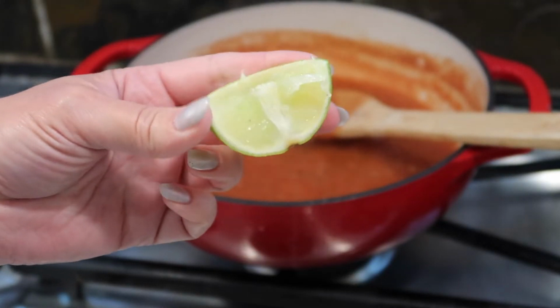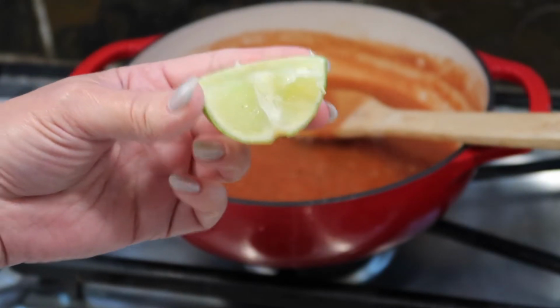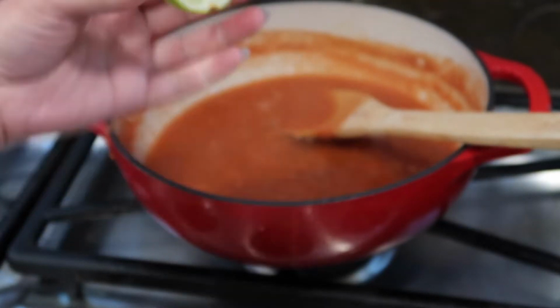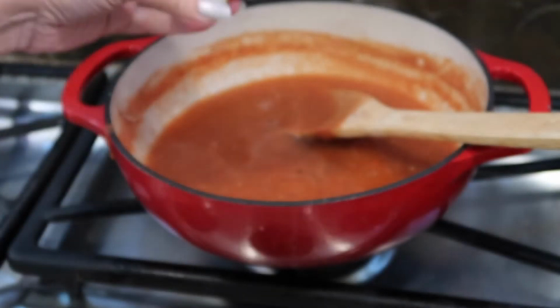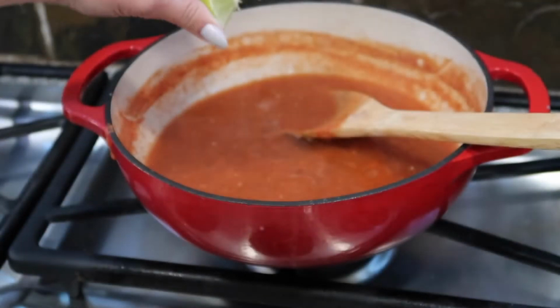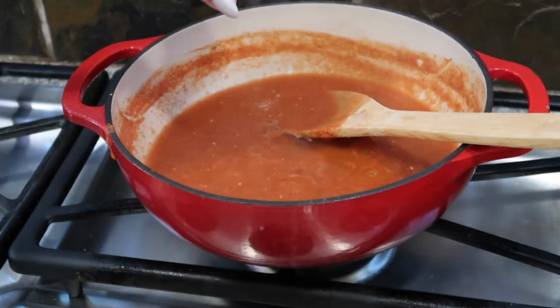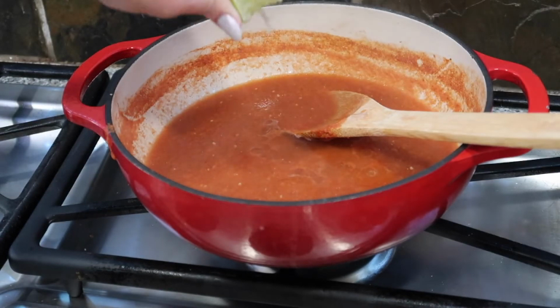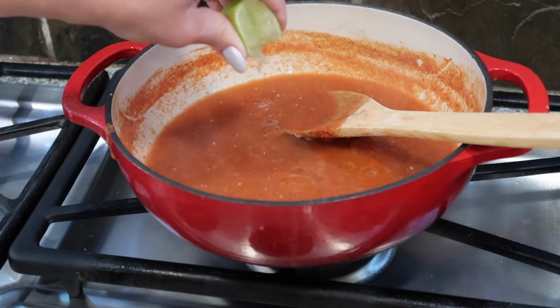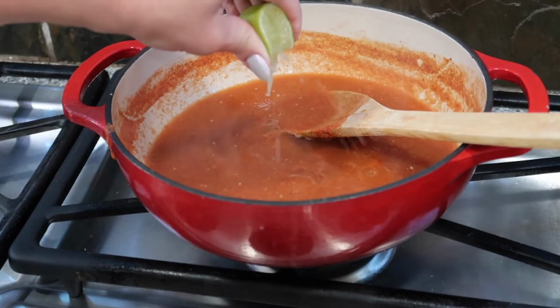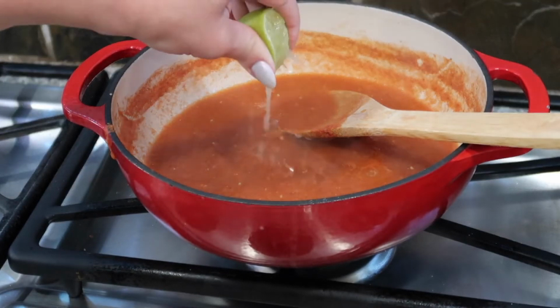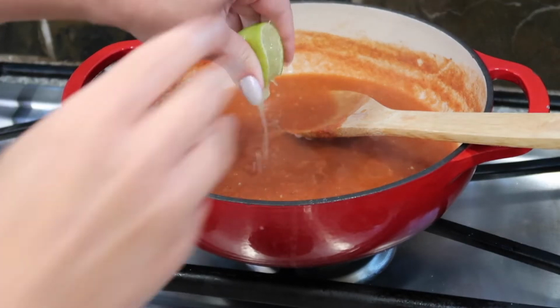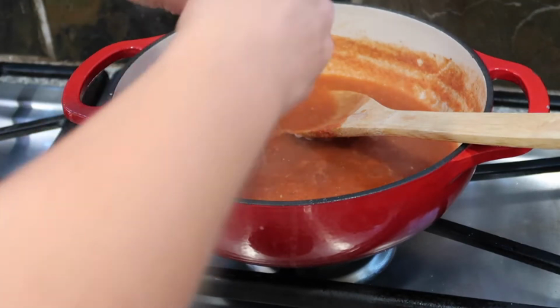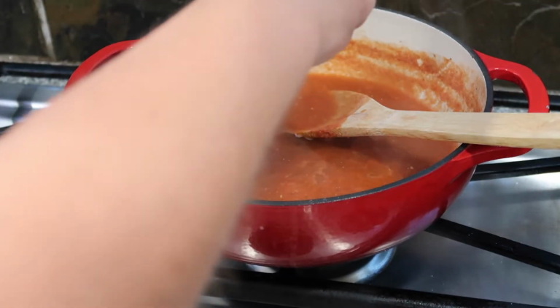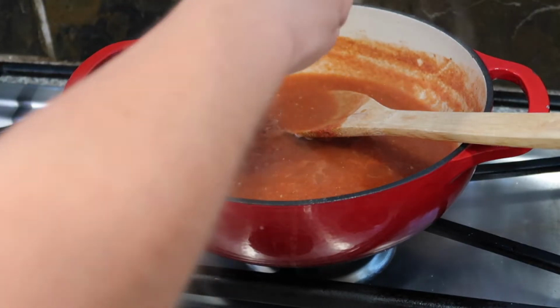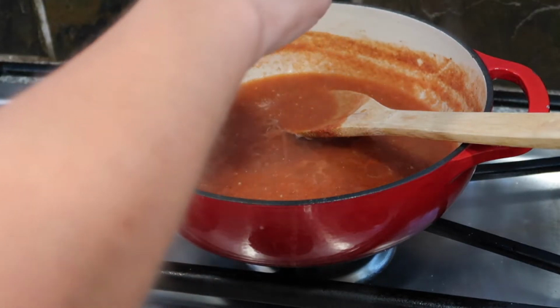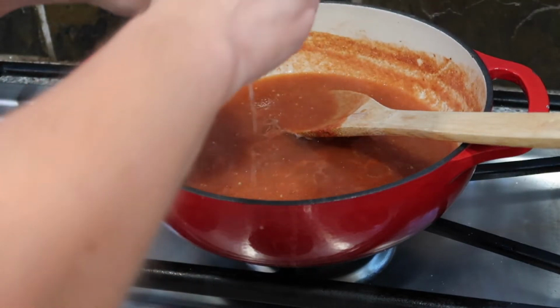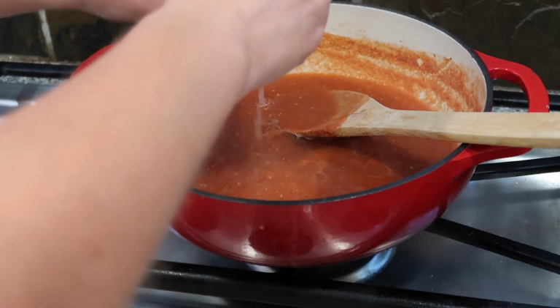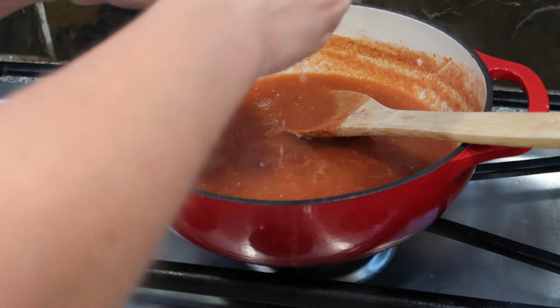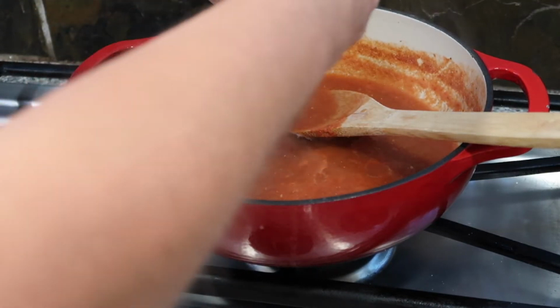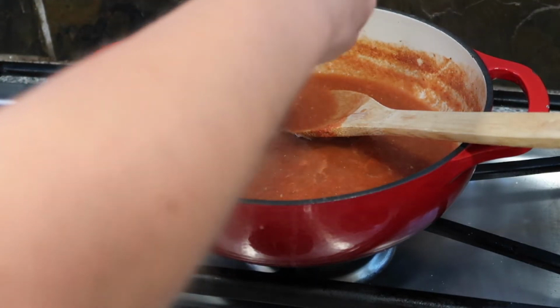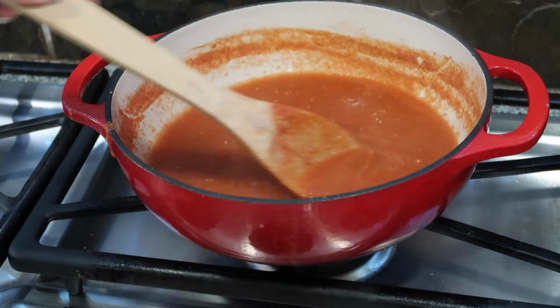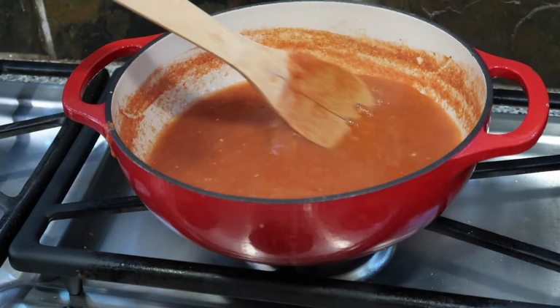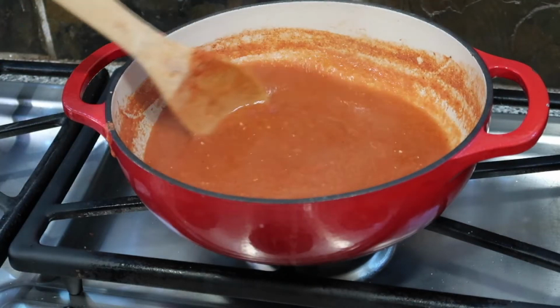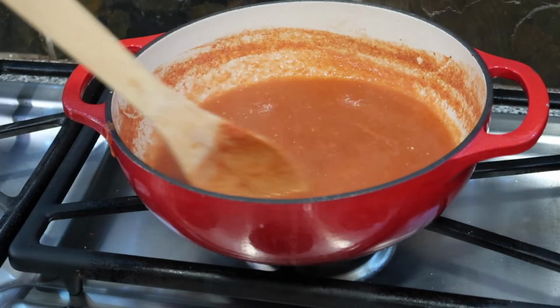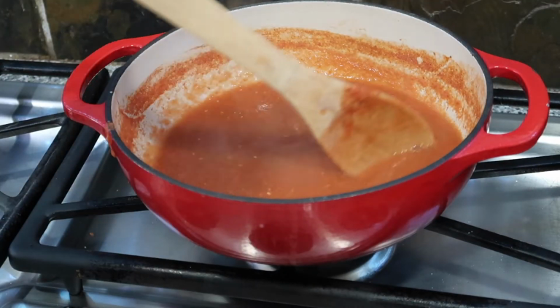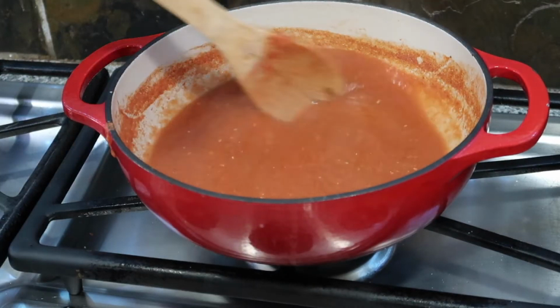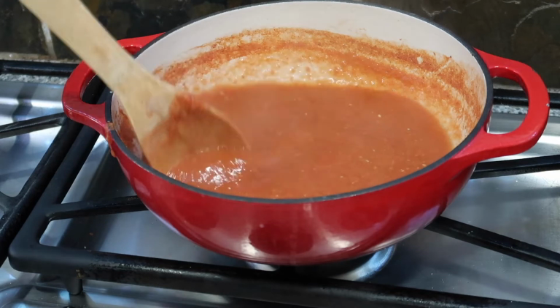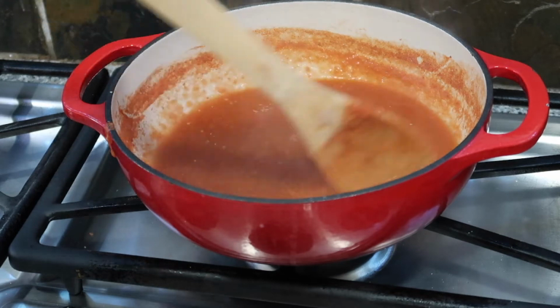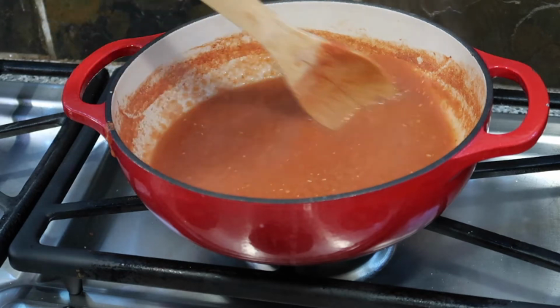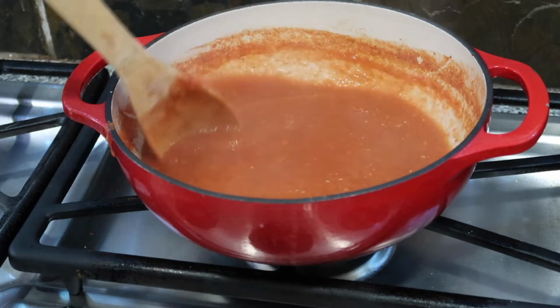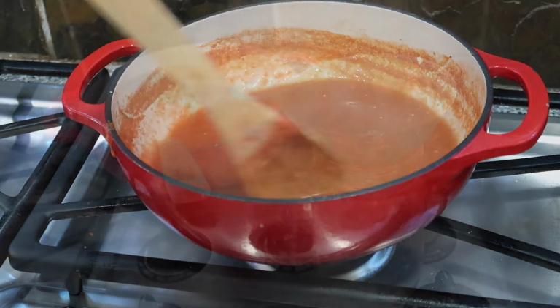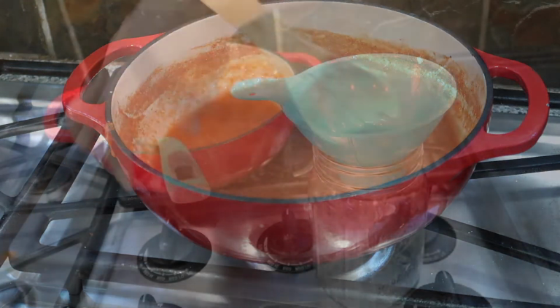Much, much better — now nice clean salsa. Add a squeeze of lime; this helps preserve your salsa for a few weeks. You can also add a little vinegar for preserving if you choose to do so.